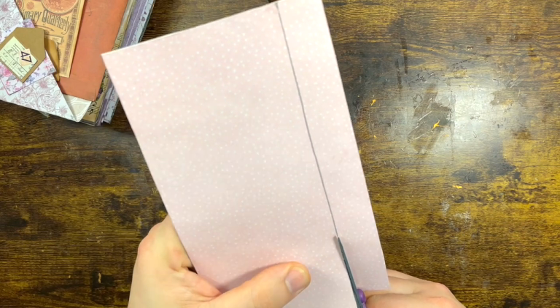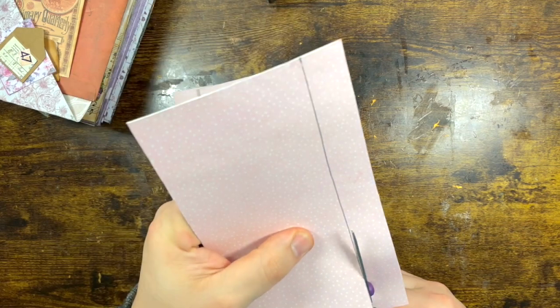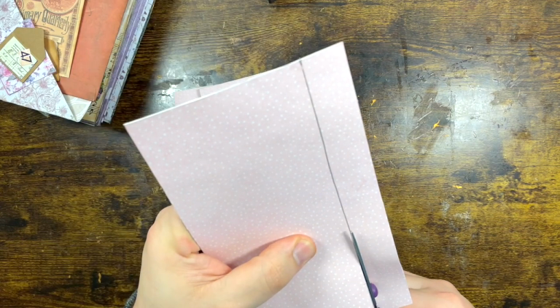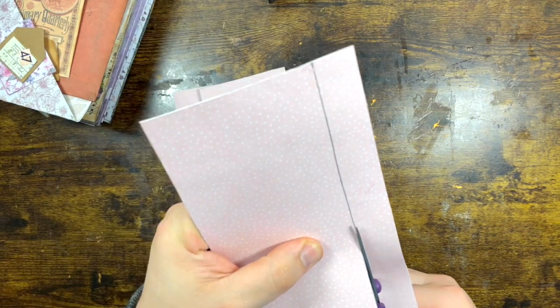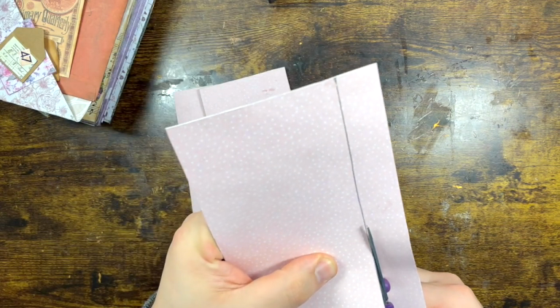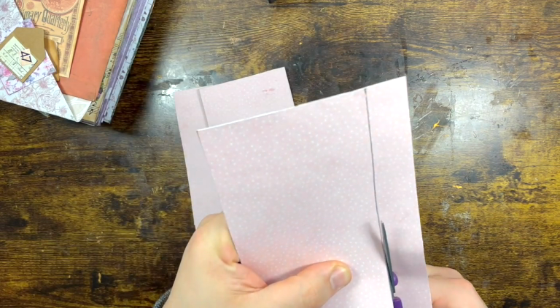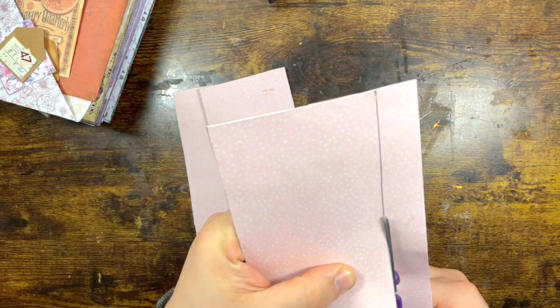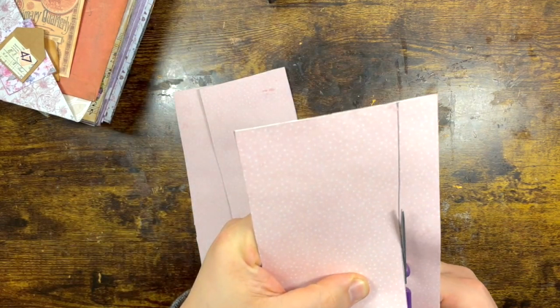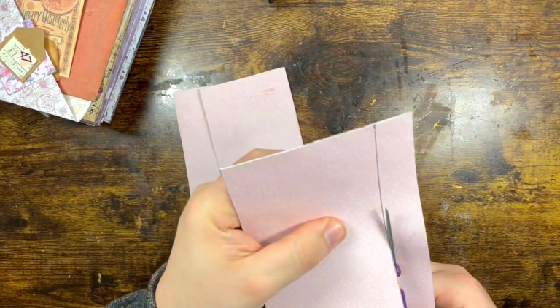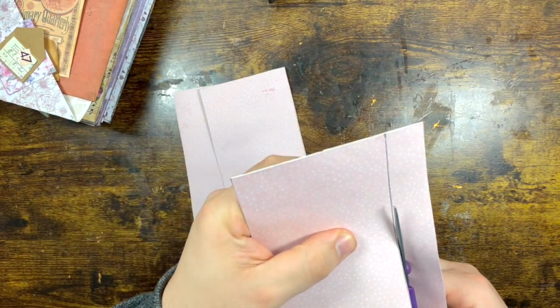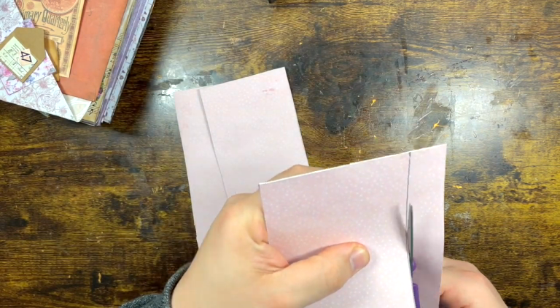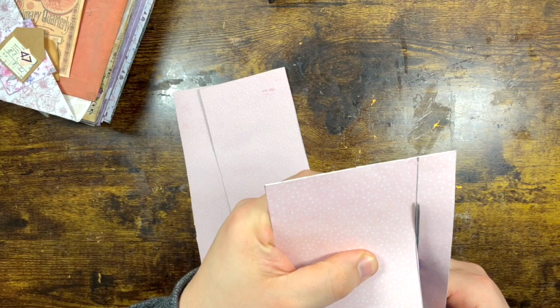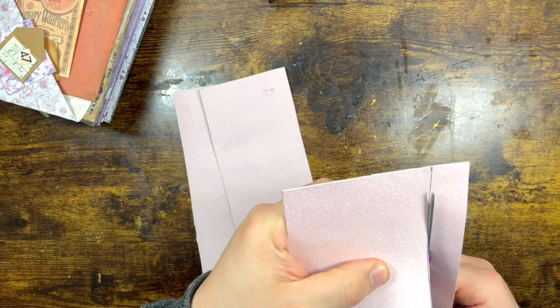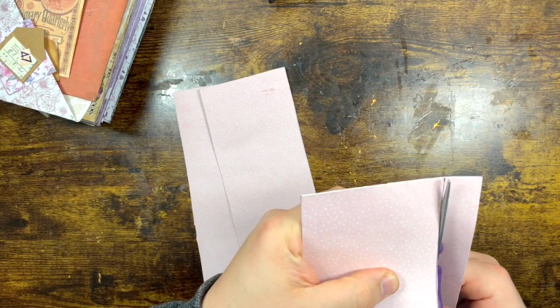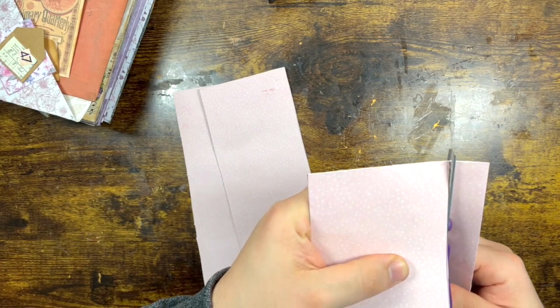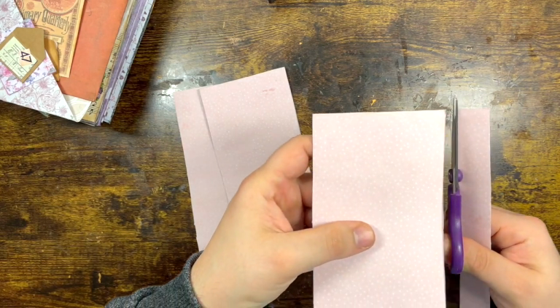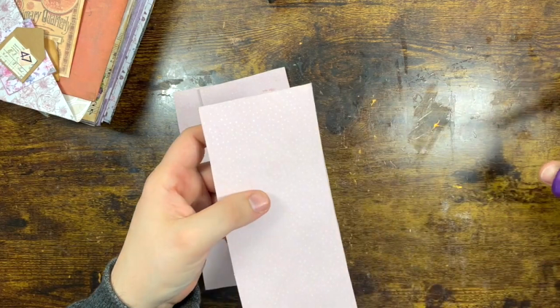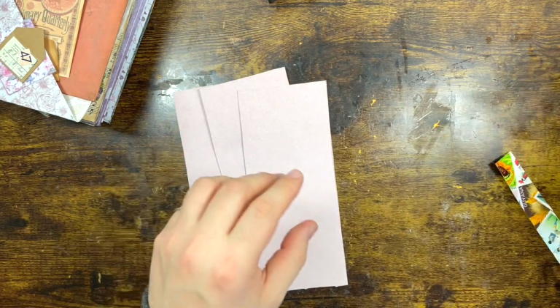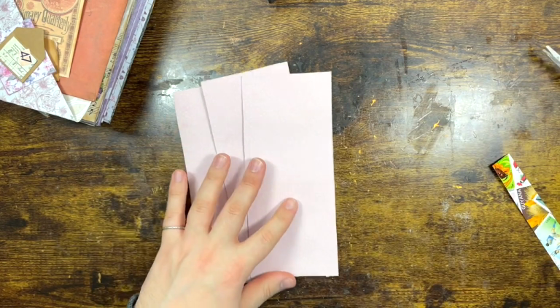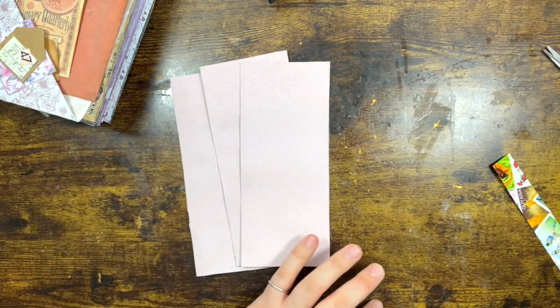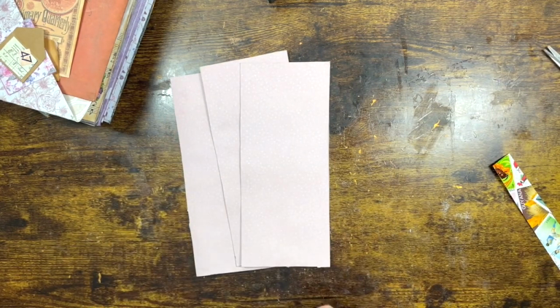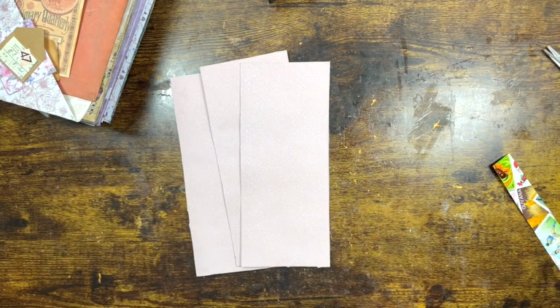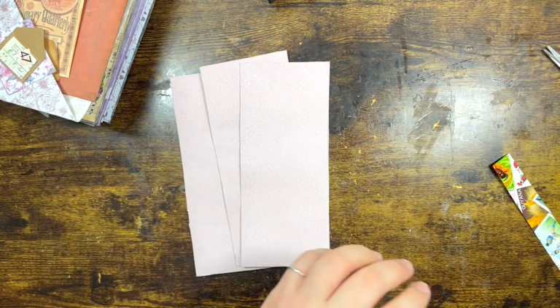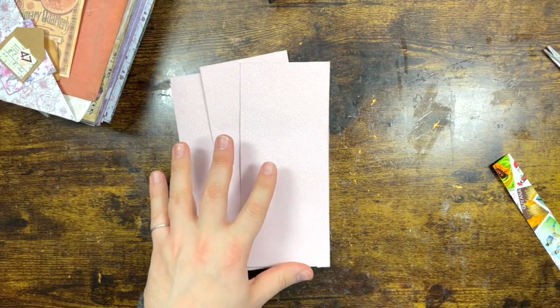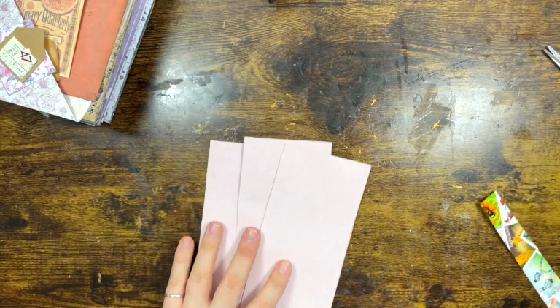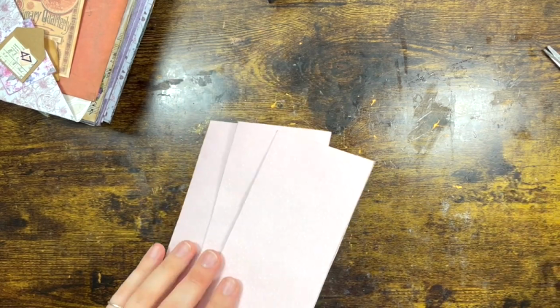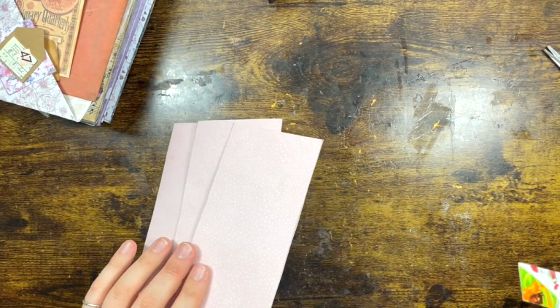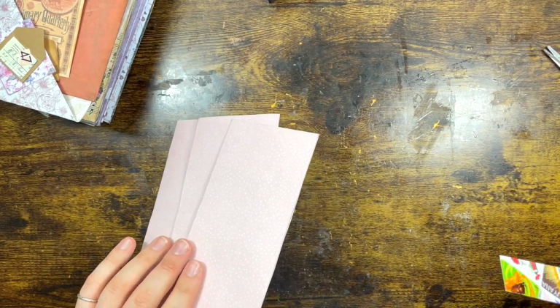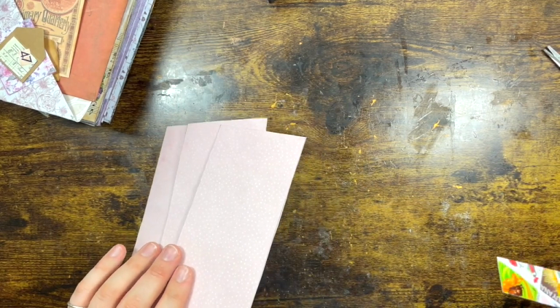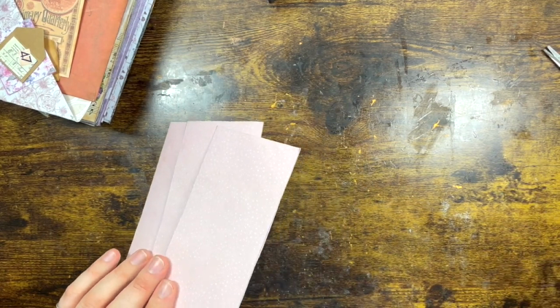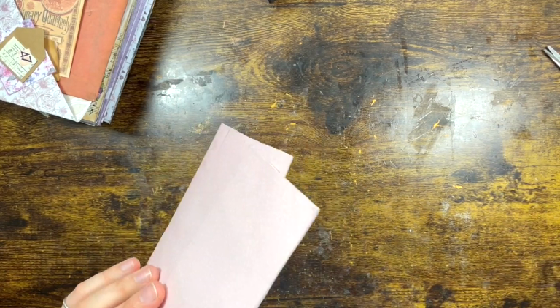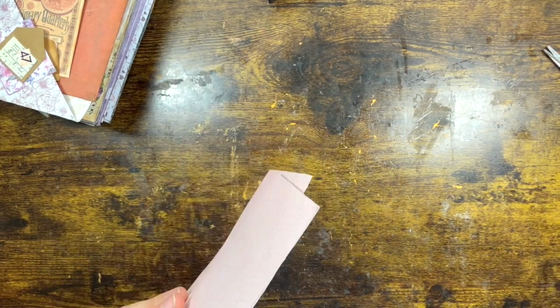That's the beauty of crafting — you can just do what you want because nobody is going to say otherwise. Because there are no rules. If there are no rules, there is freedom. Where there is freedom, there is creativity. Remember that.